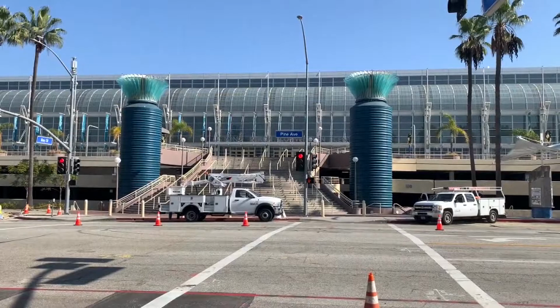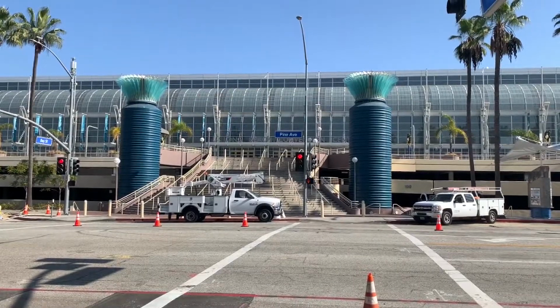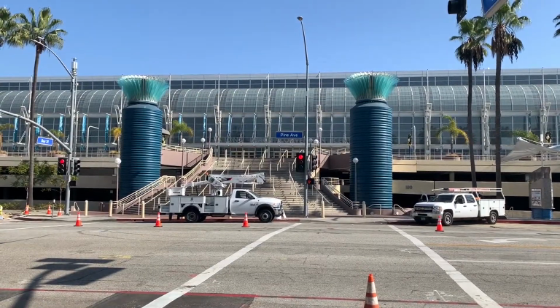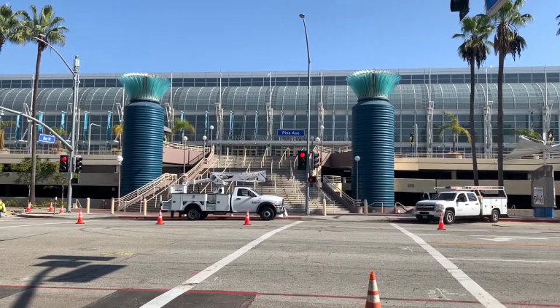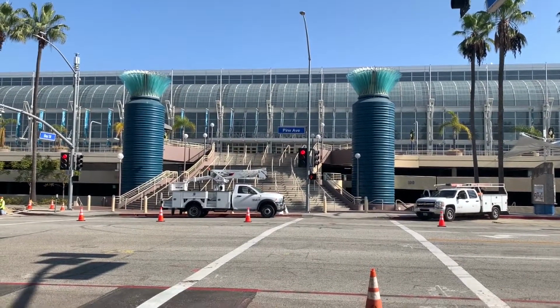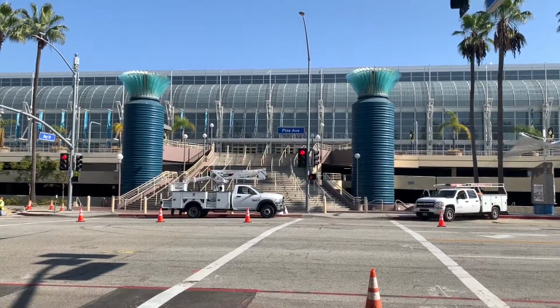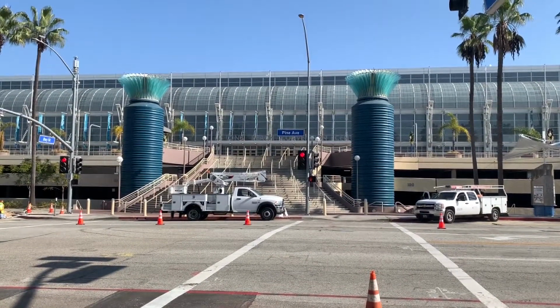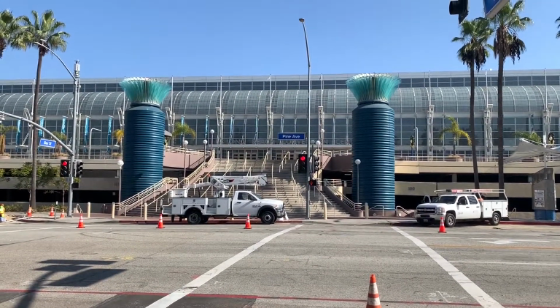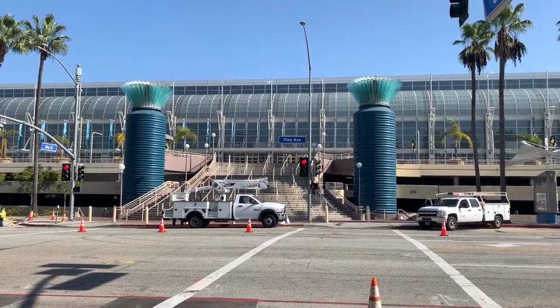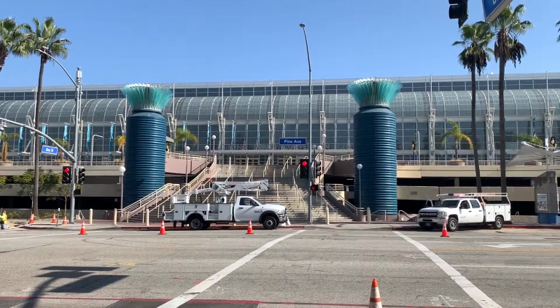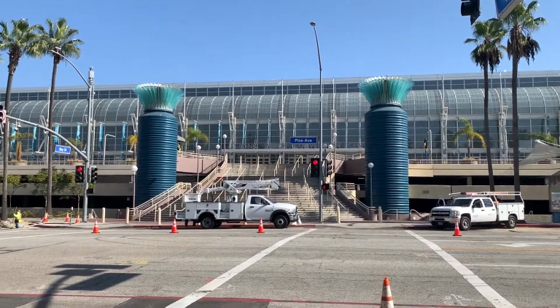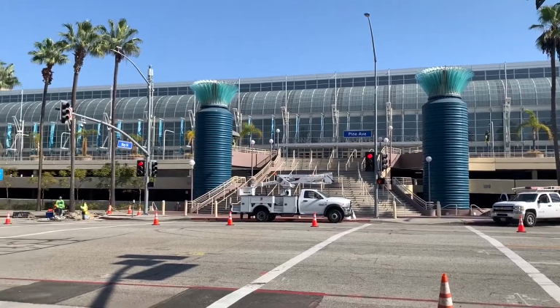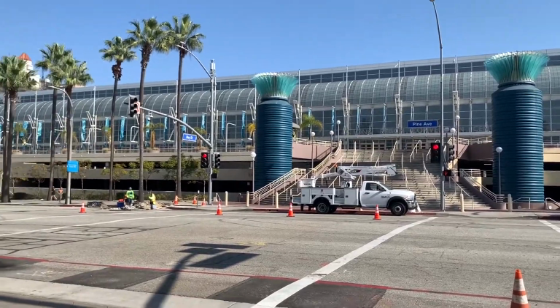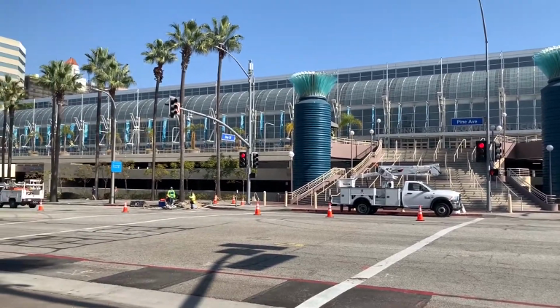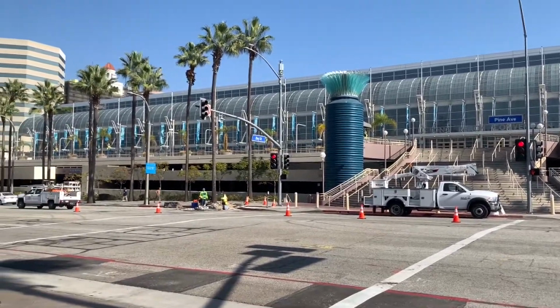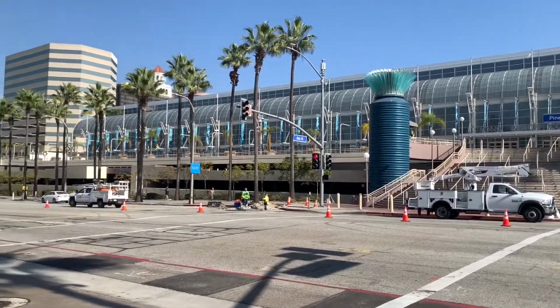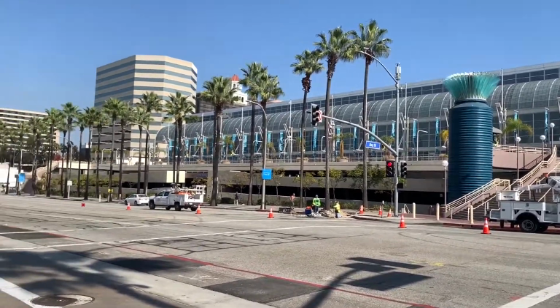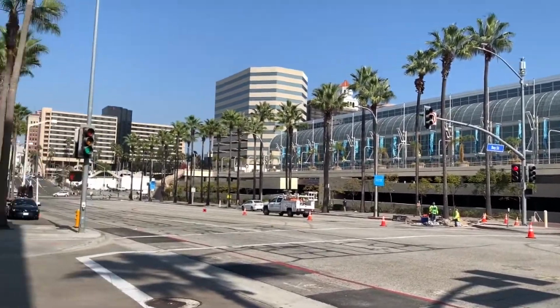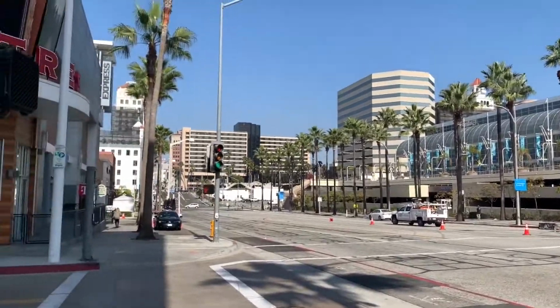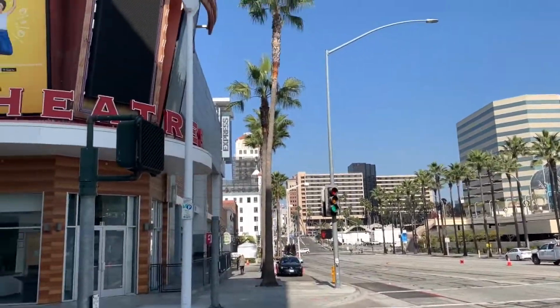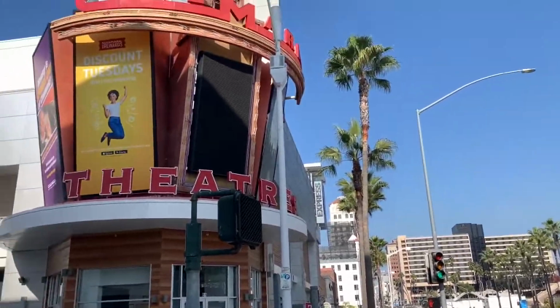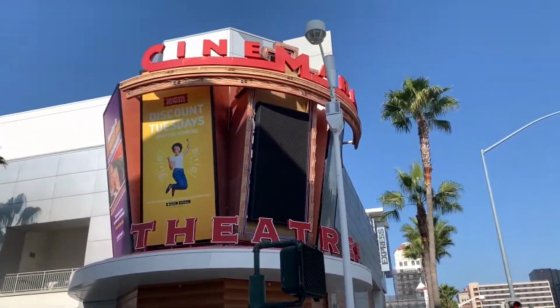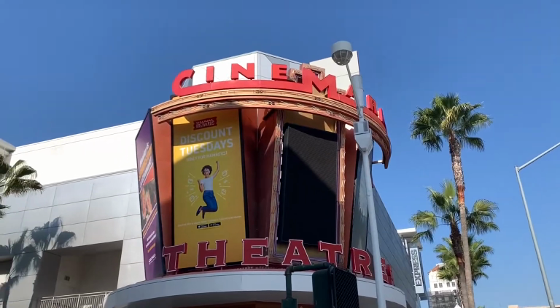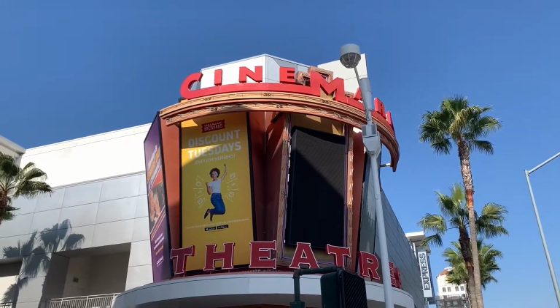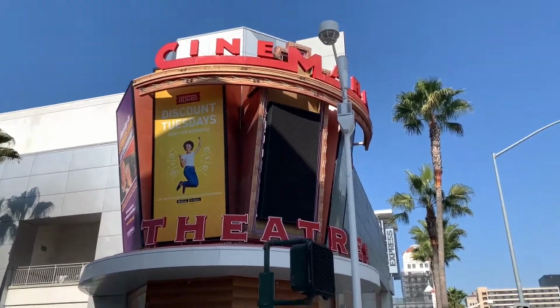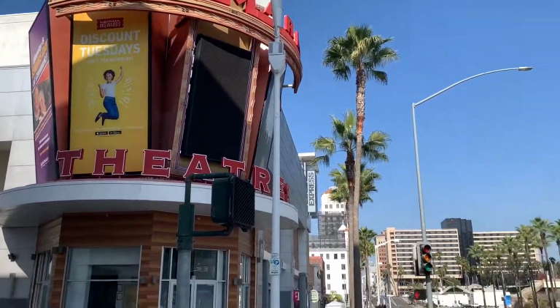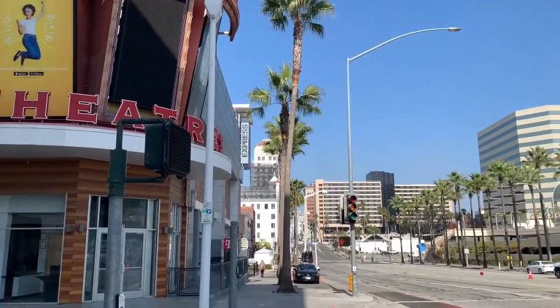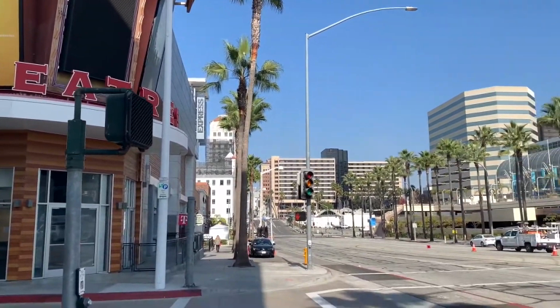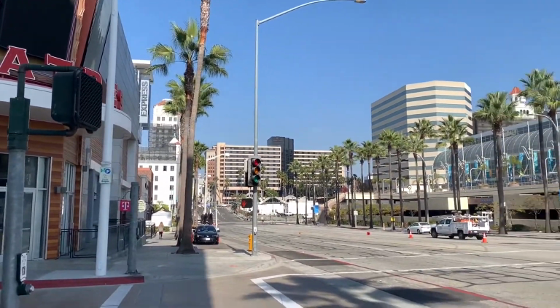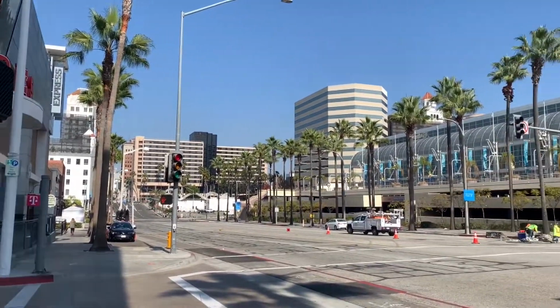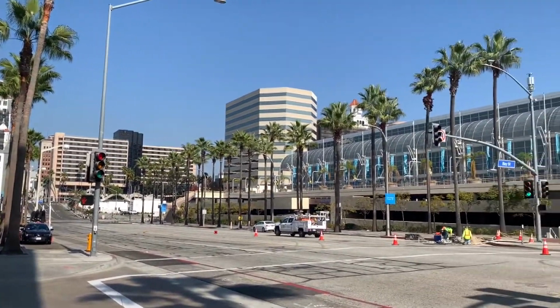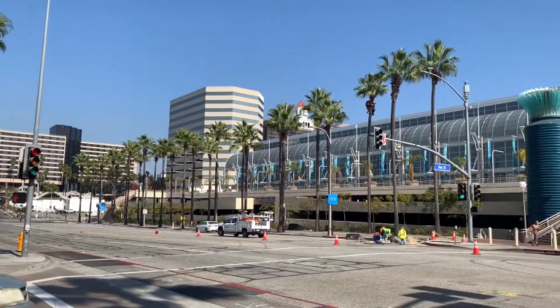At this end is the Long Beach Convention Center — the famous convention center in Long Beach. There's the movie theater and downtown Long Beach in the background.